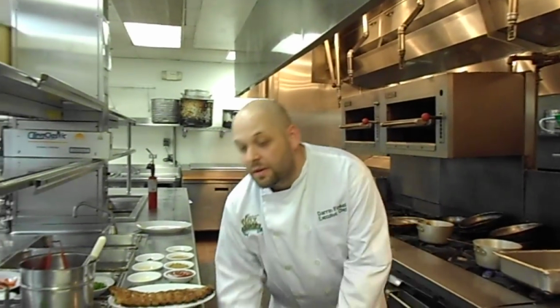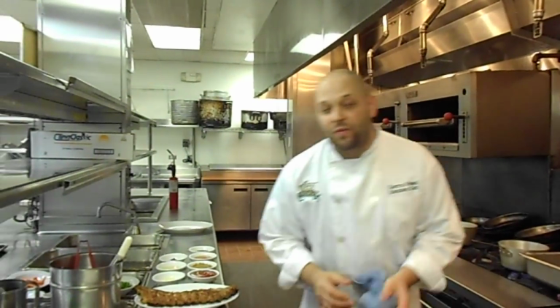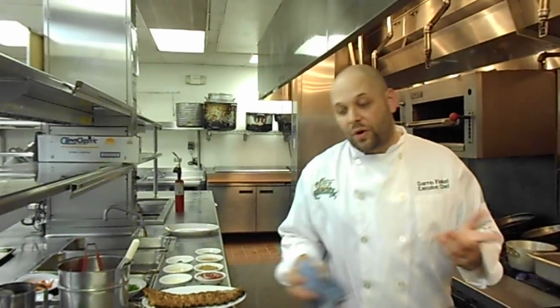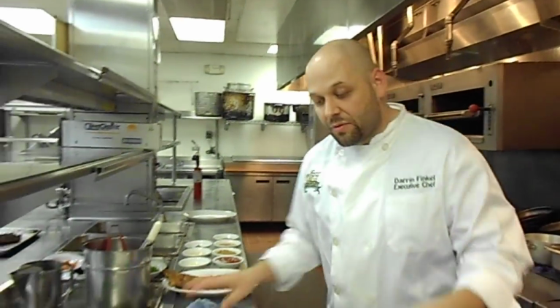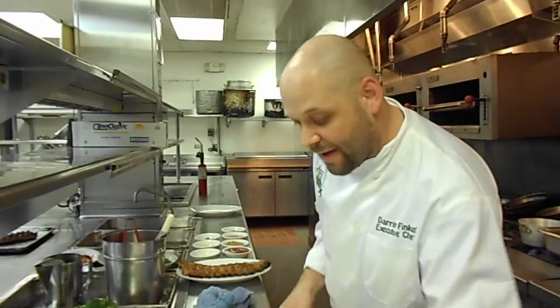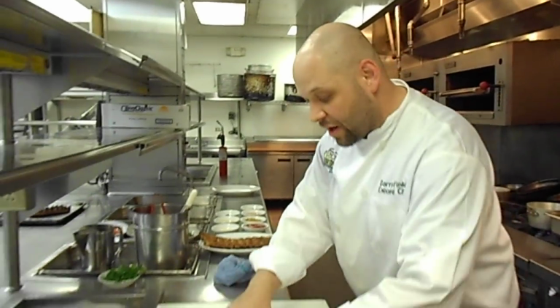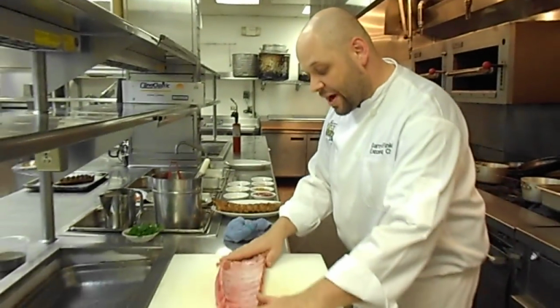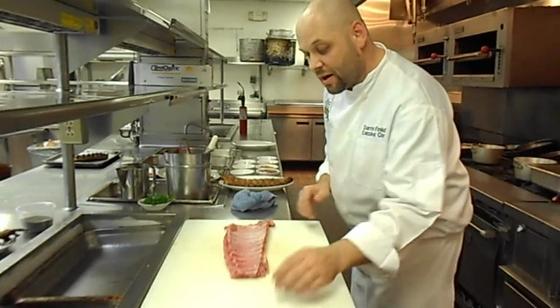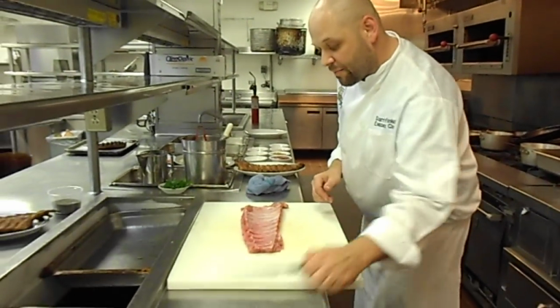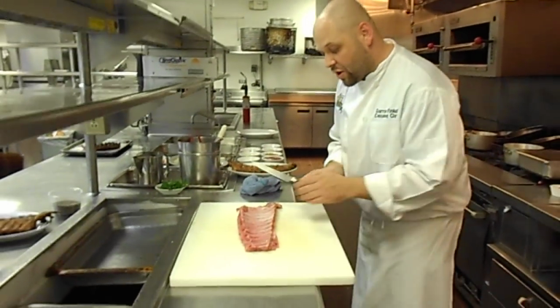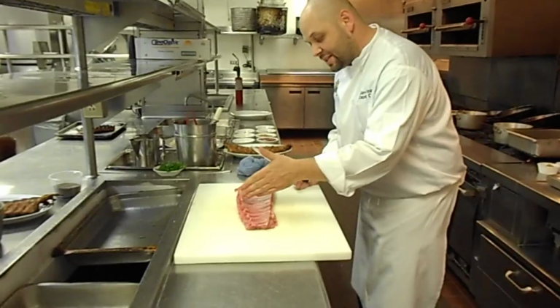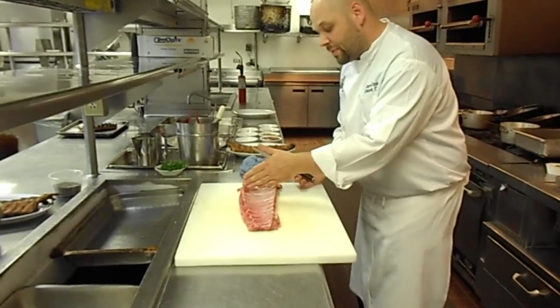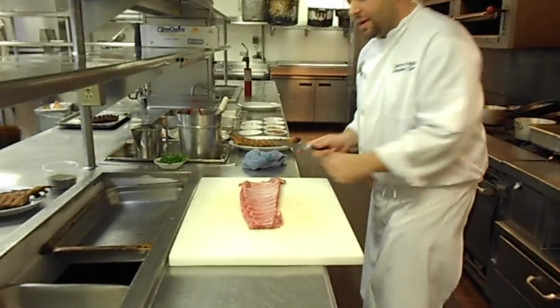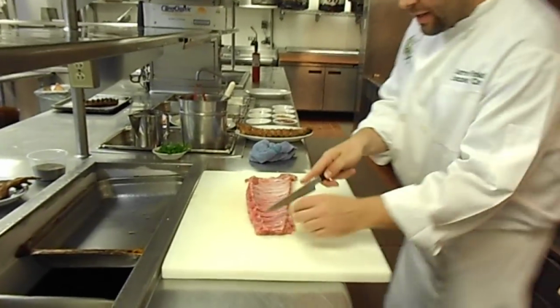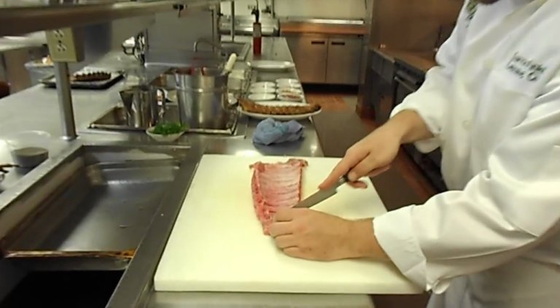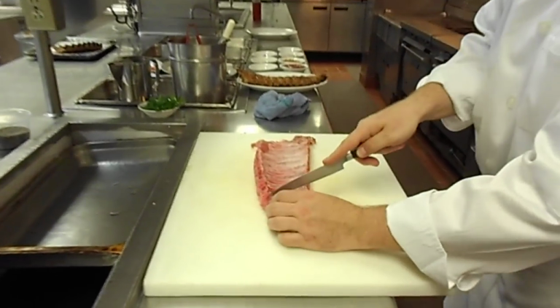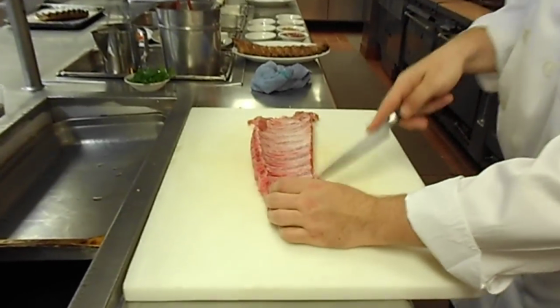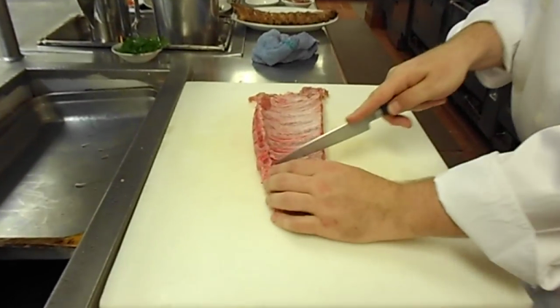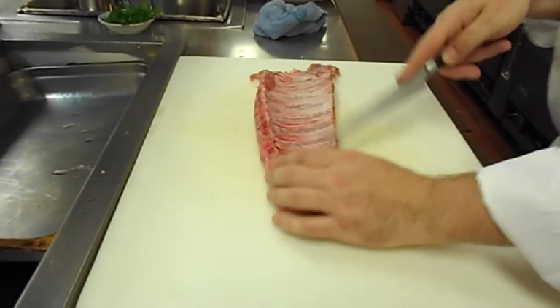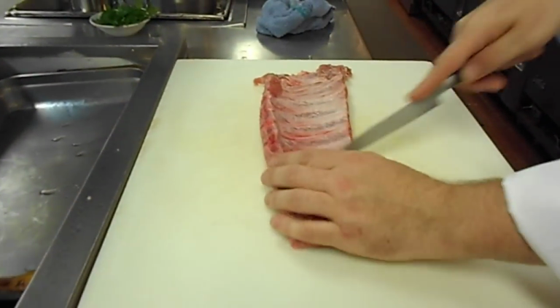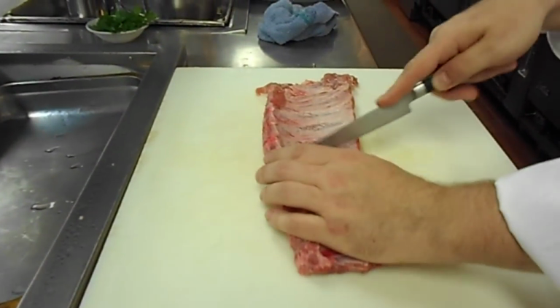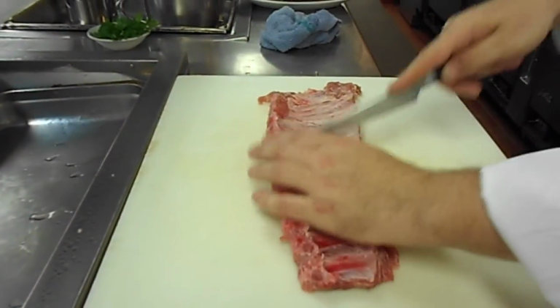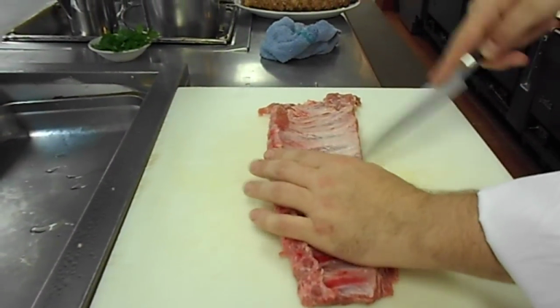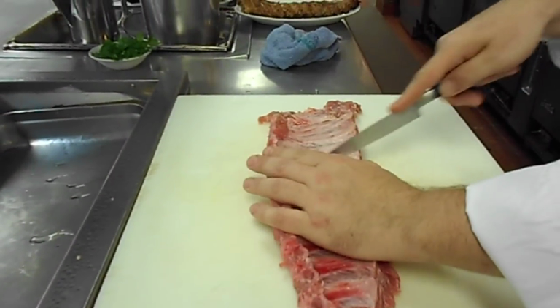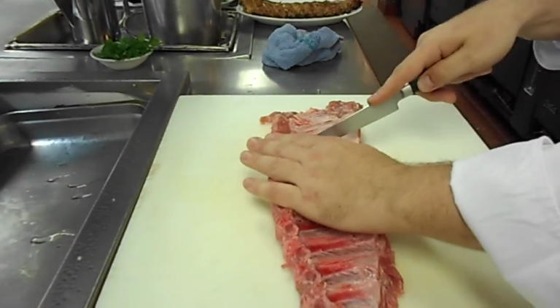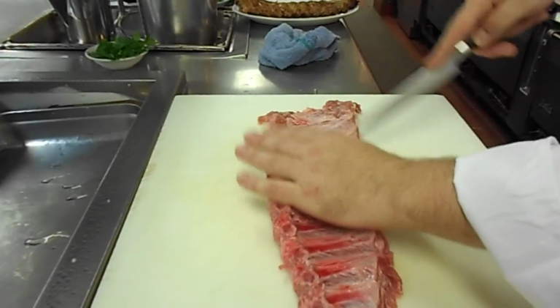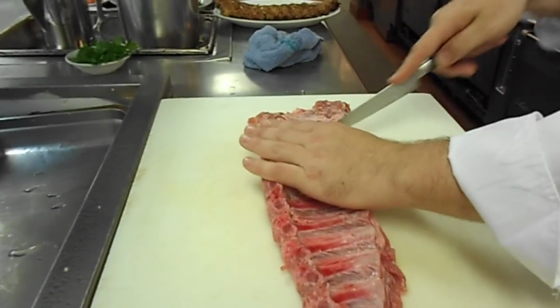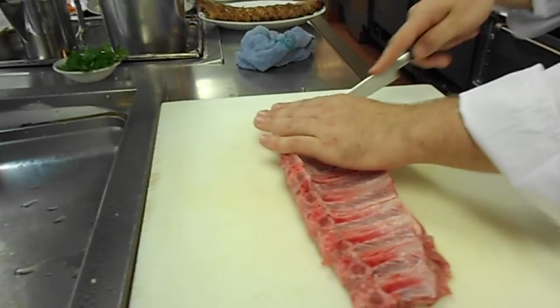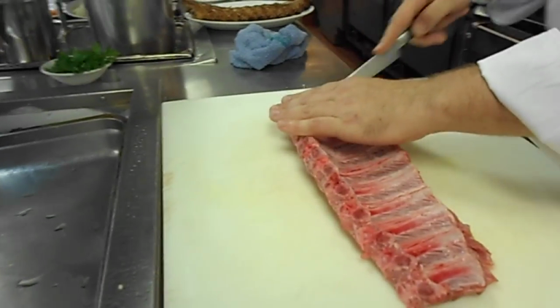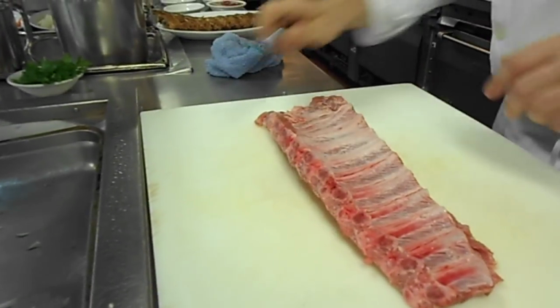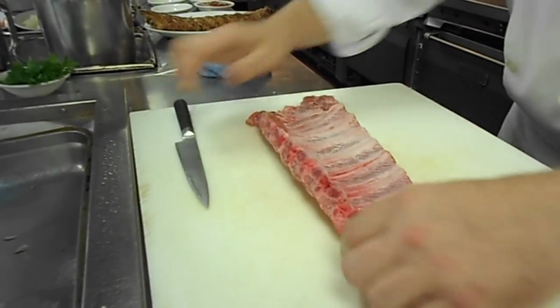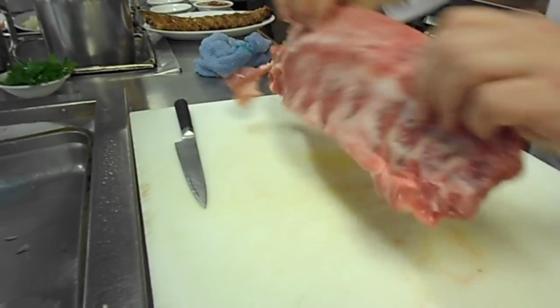First thing we're going to do — you're going to have your ribs right here. You're going to make sure that you slit them down the back just like so. When they start to cook, the meat's going to pull away and it's going to be nice and tender and ready to go.